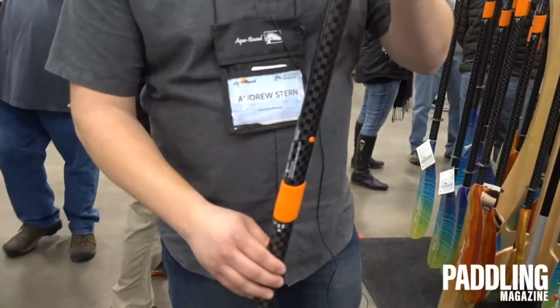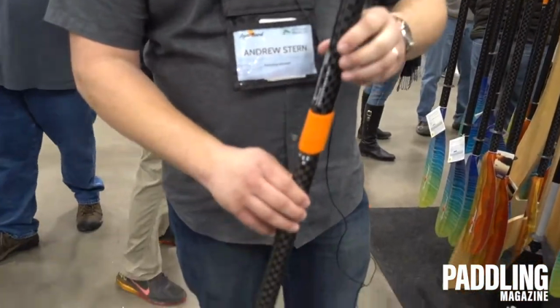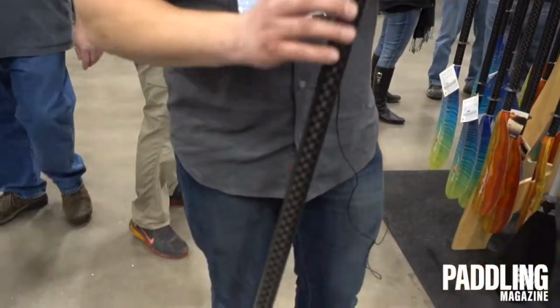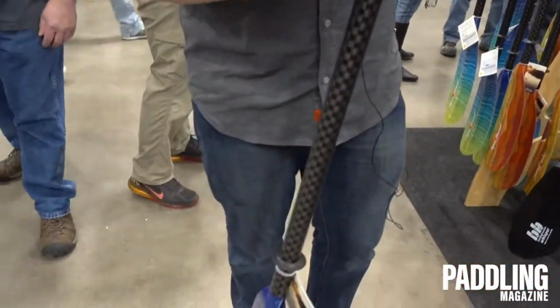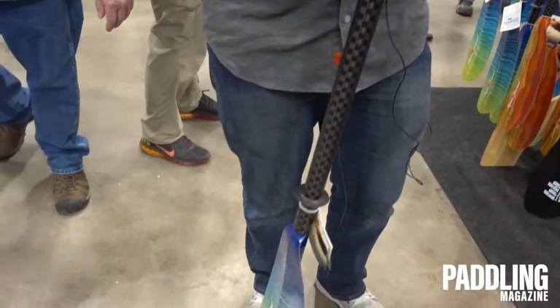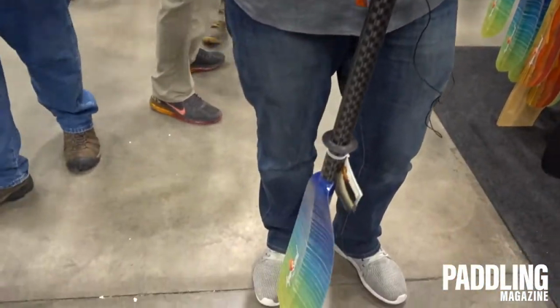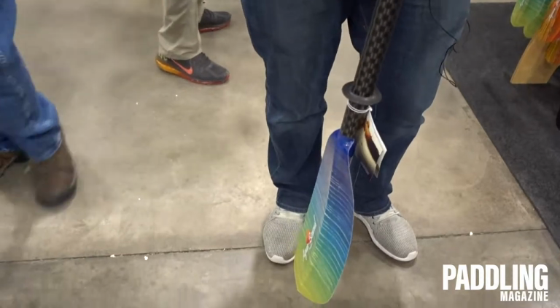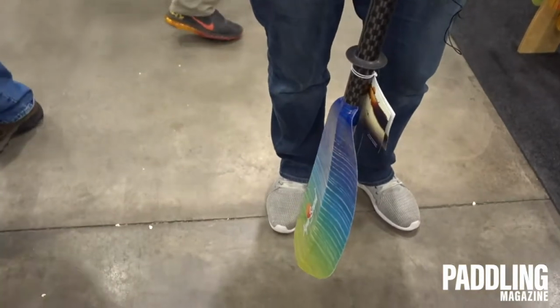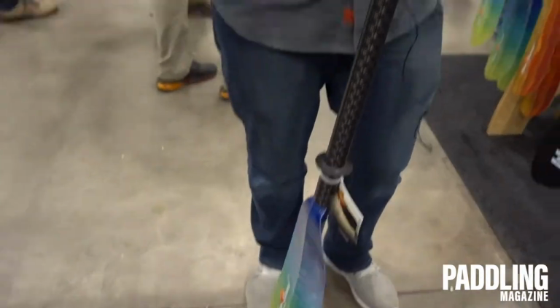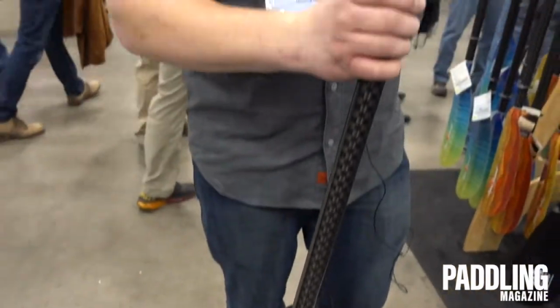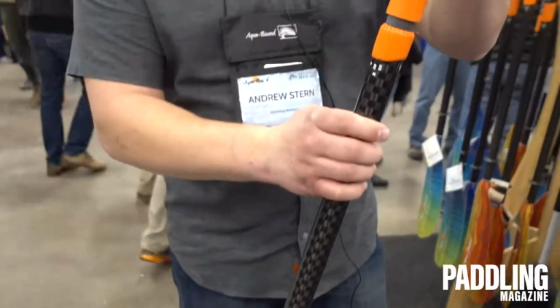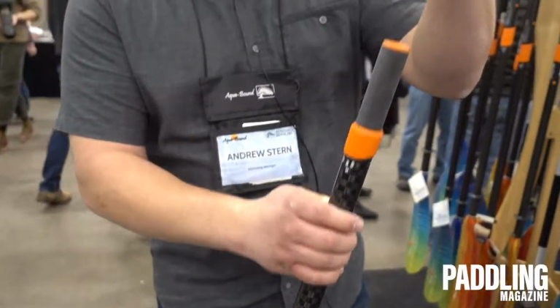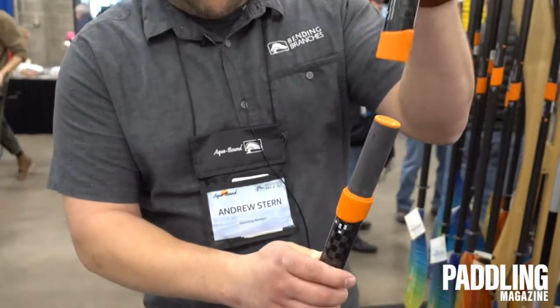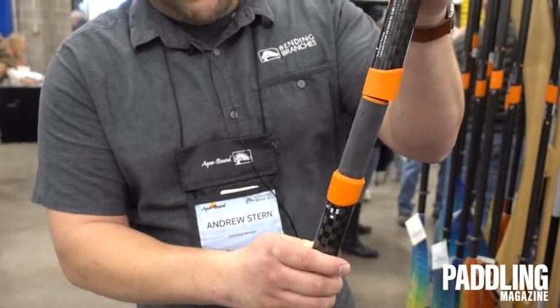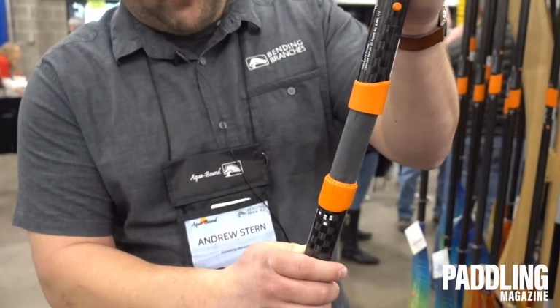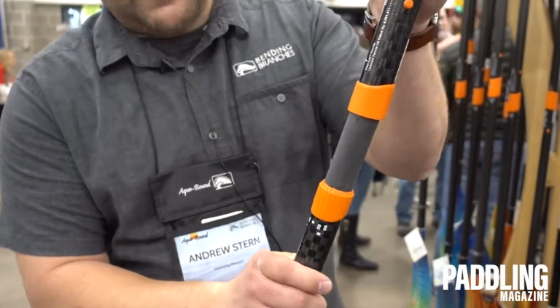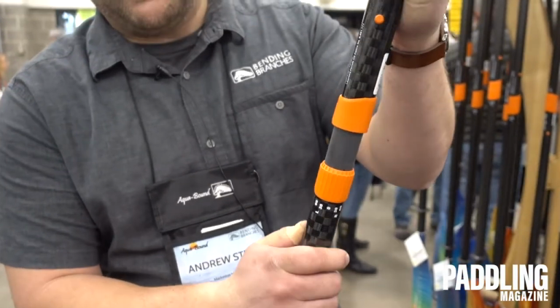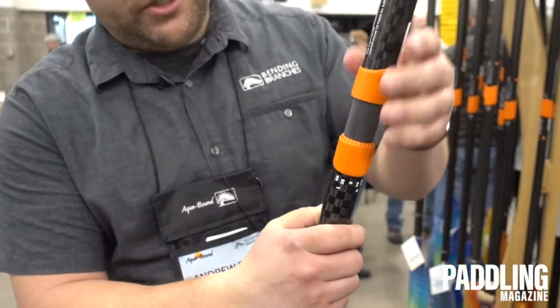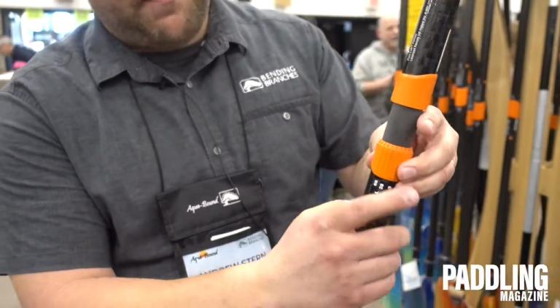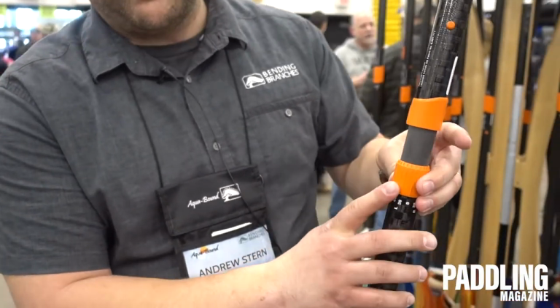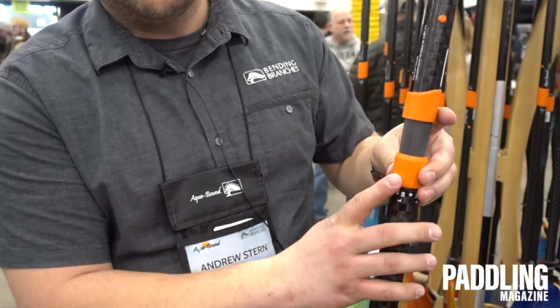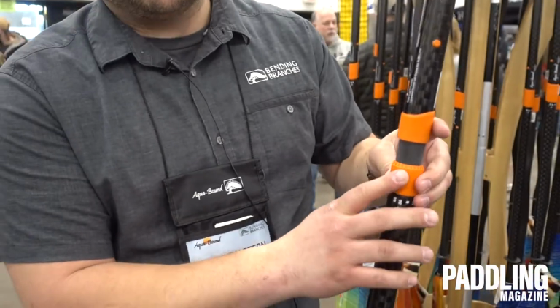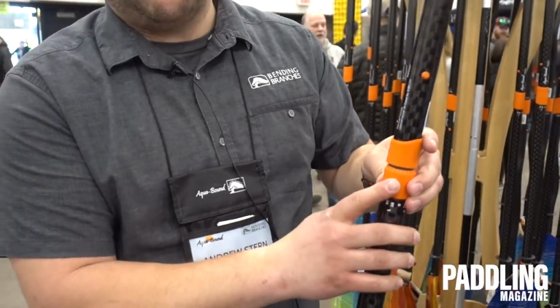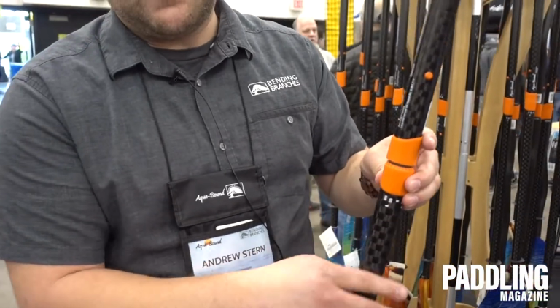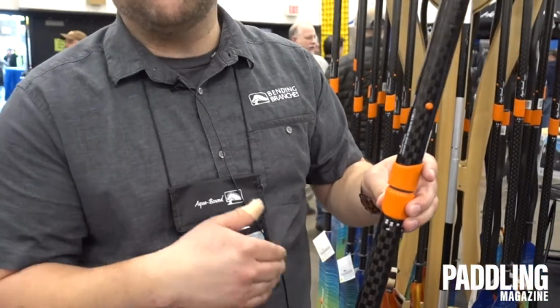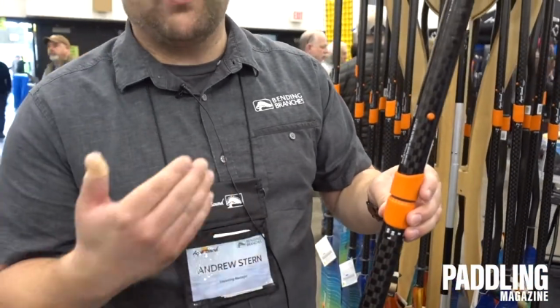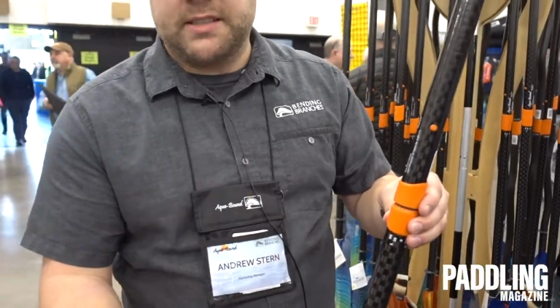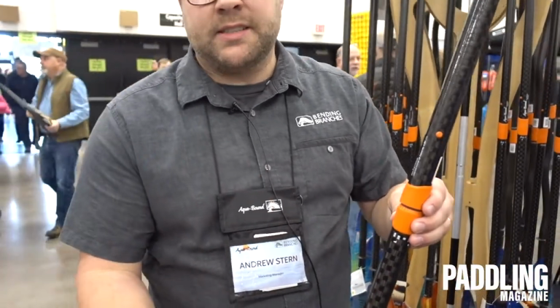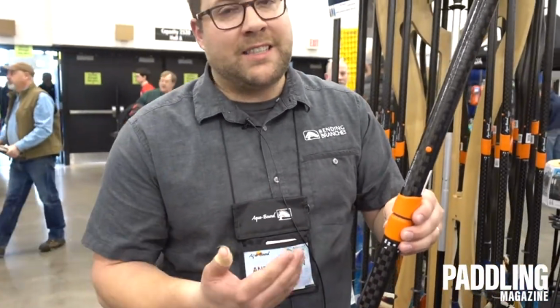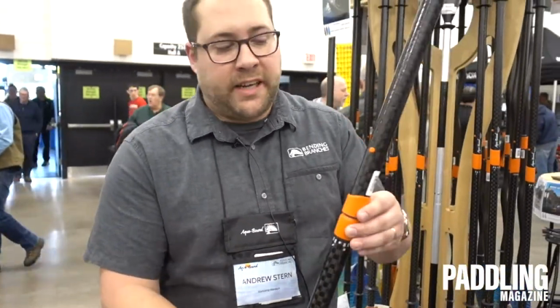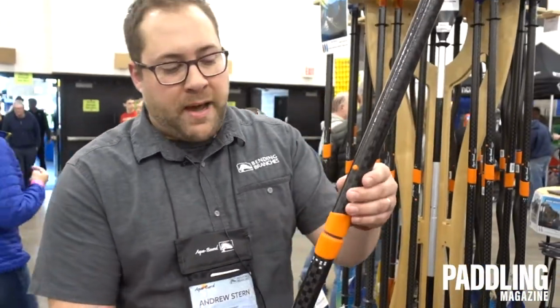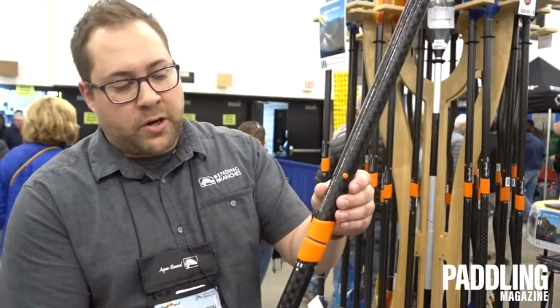You're going to get better ferrule connecting pieces. This is a dual button piece where you can take it apart, reassemble it, and then adjust the feather angle to specific offsets so you have less wind resistance and a less fatiguing paddle stroke.